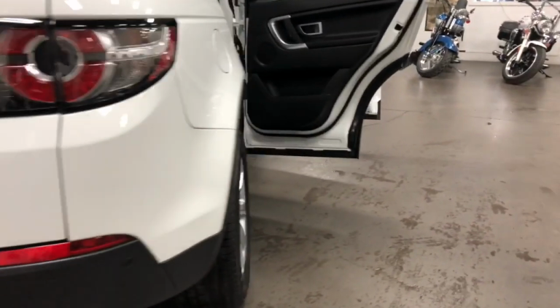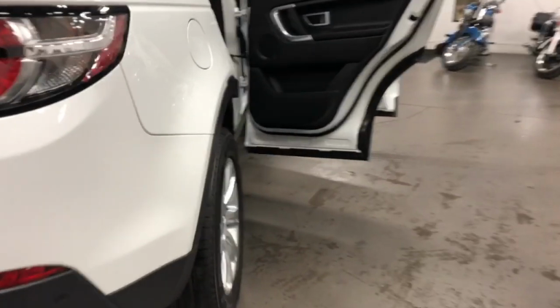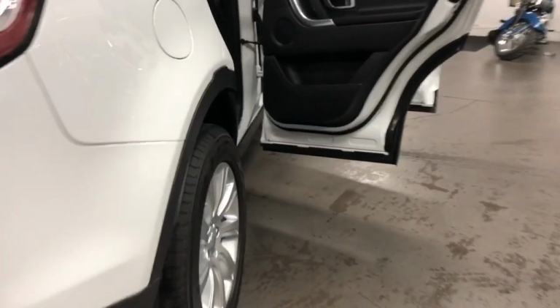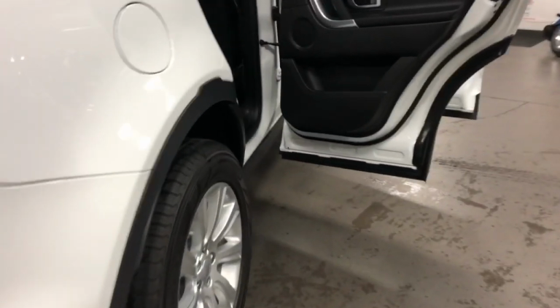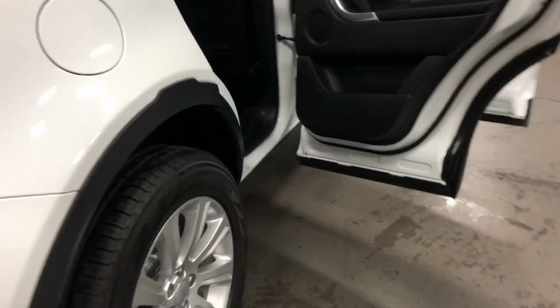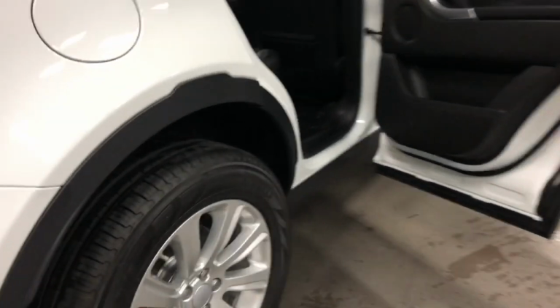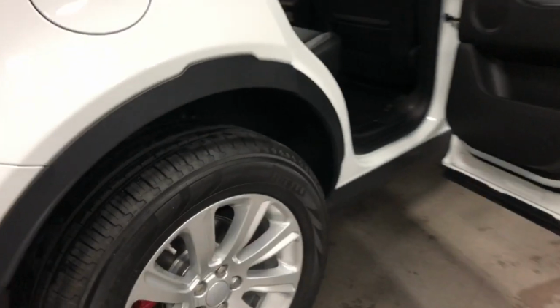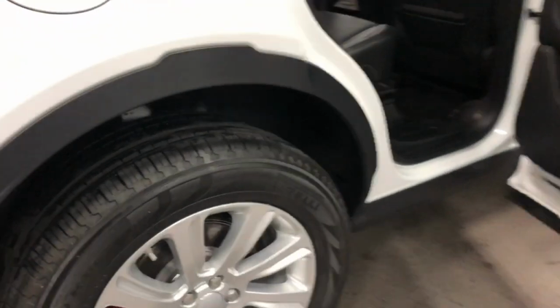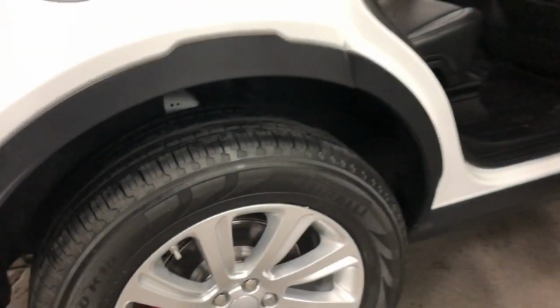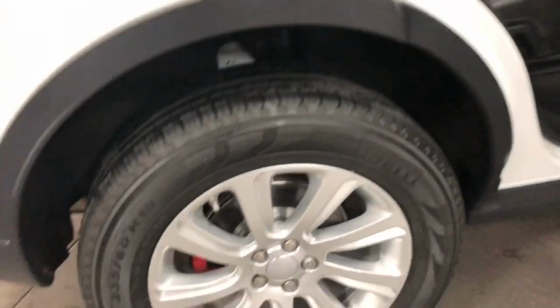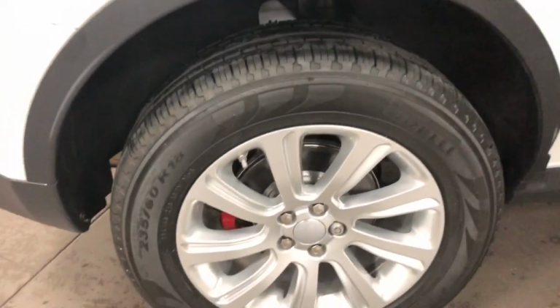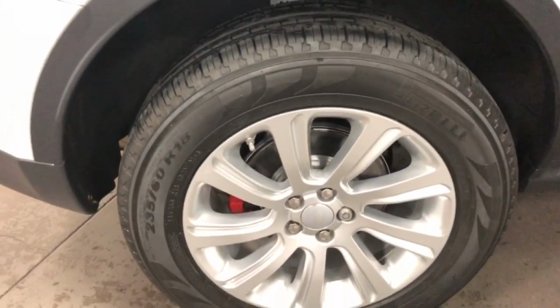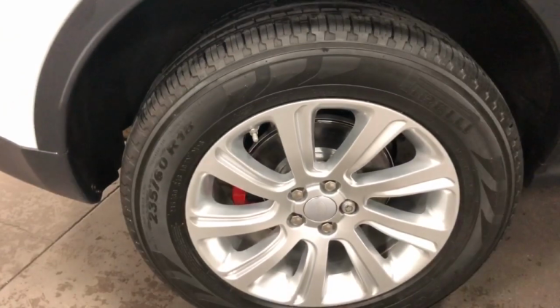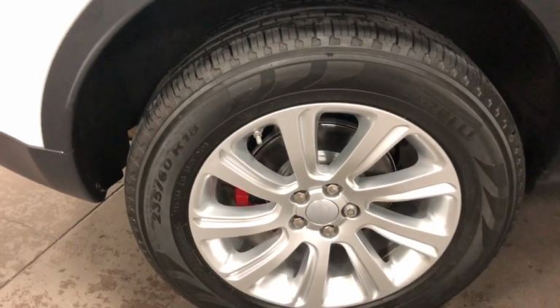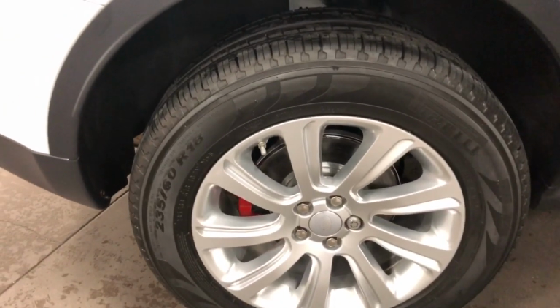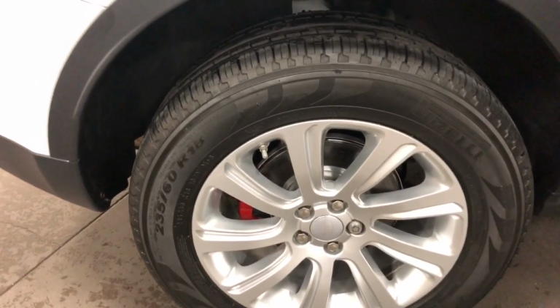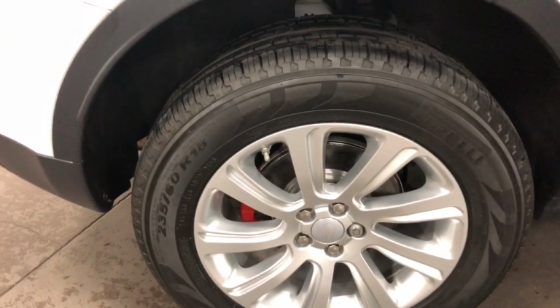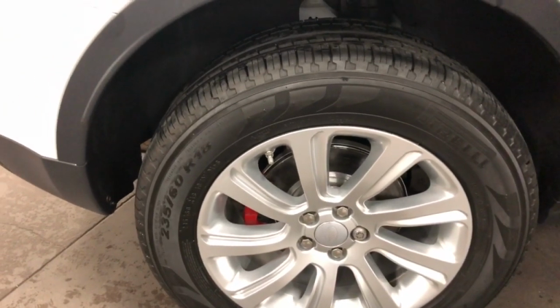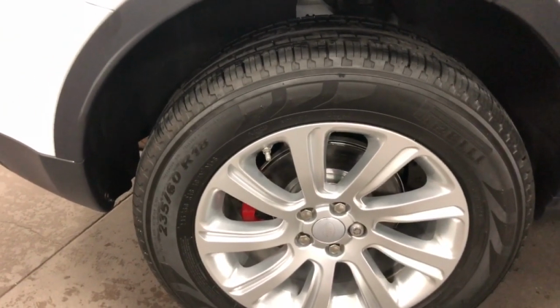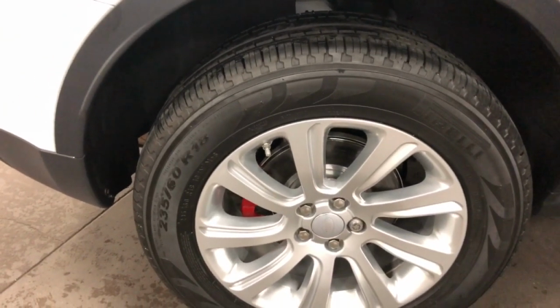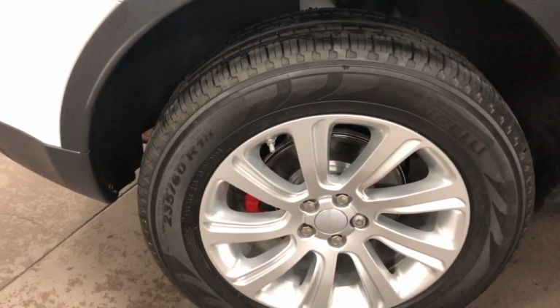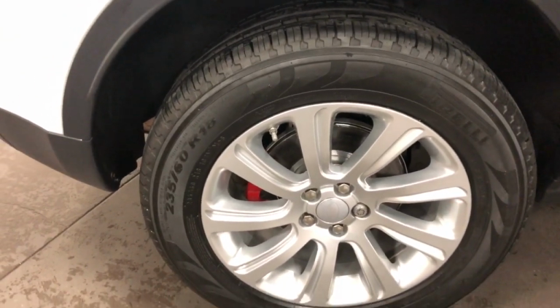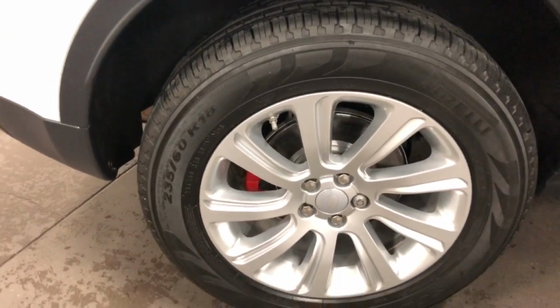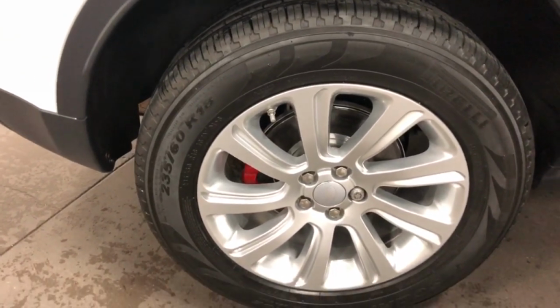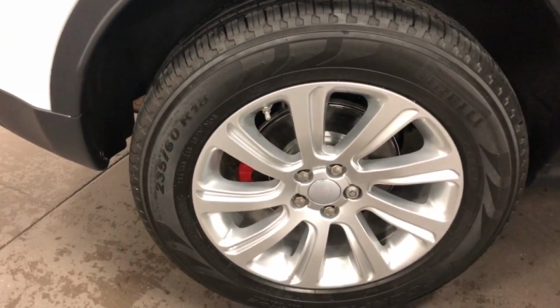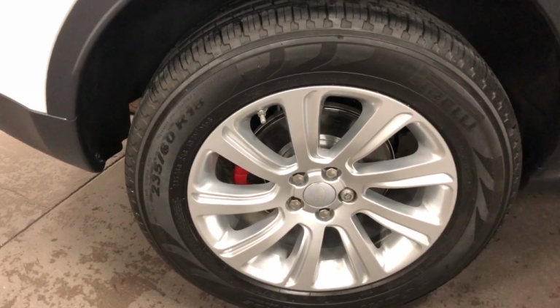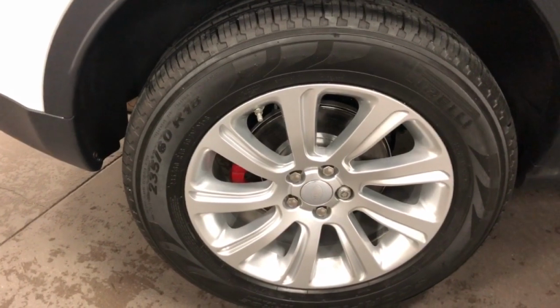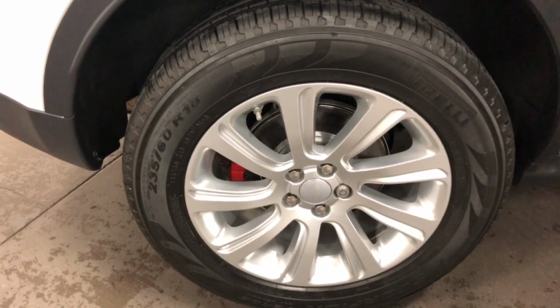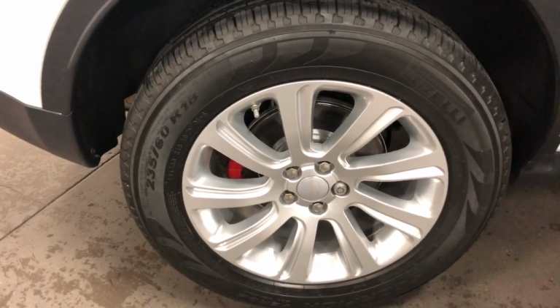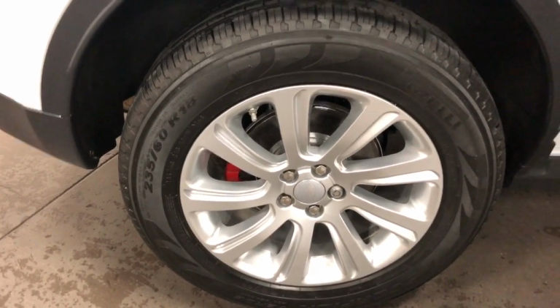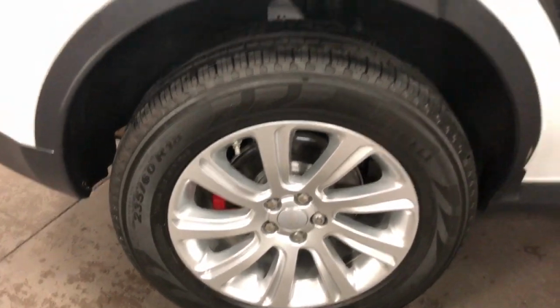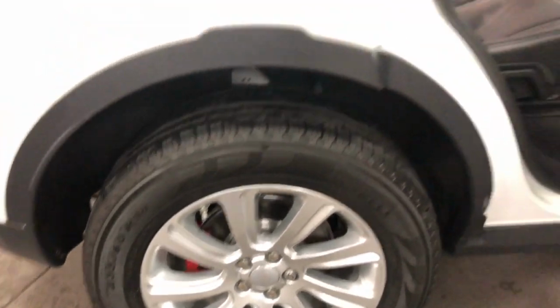Nice big wheels and tires — they are Pirelli tires on the 18-inch rims with painted rotors and painted calipers. Looks fabulous.